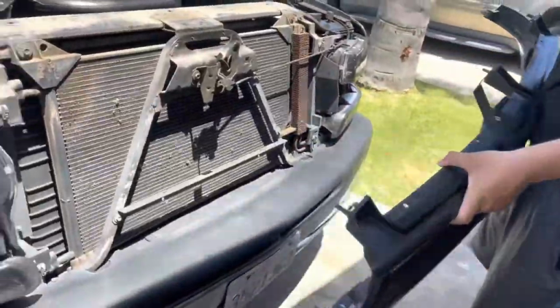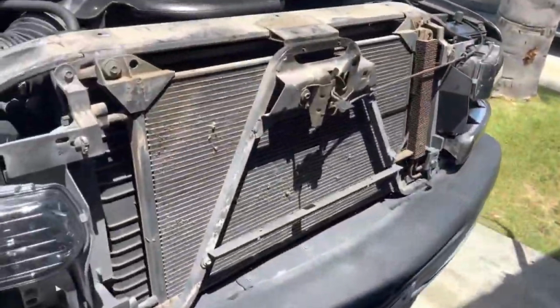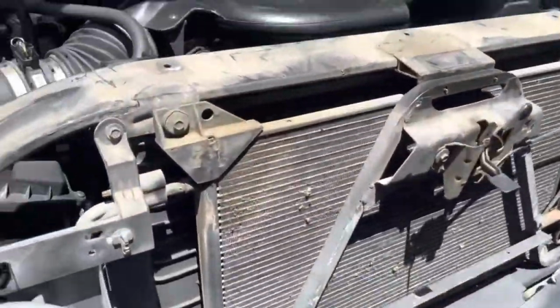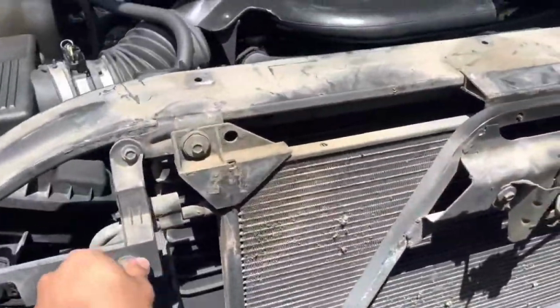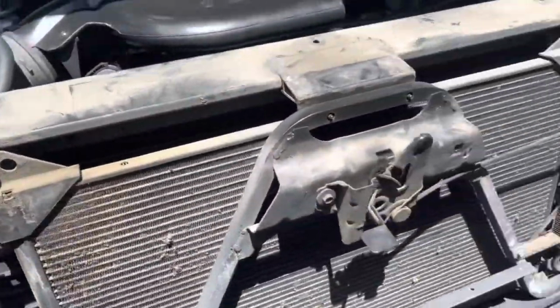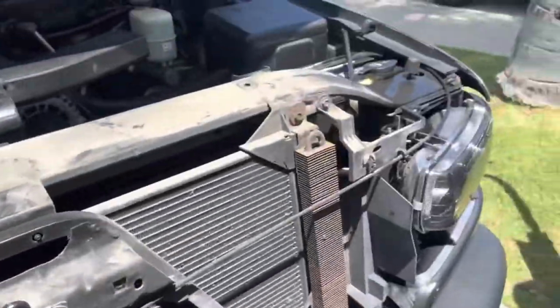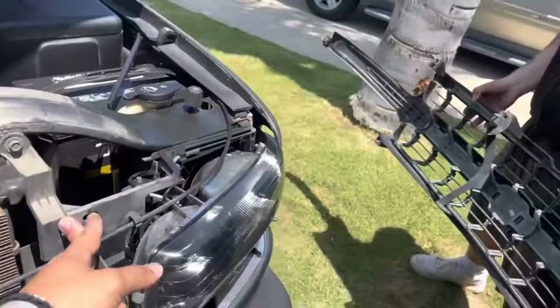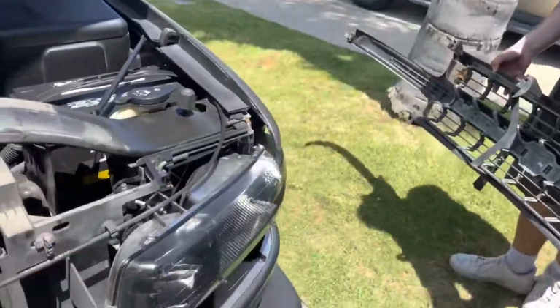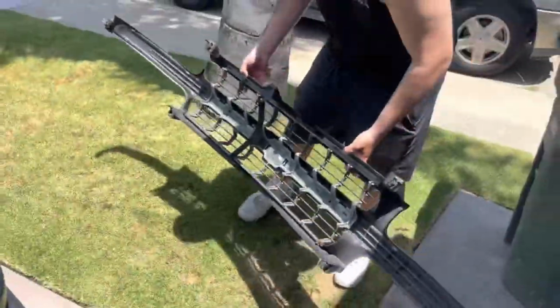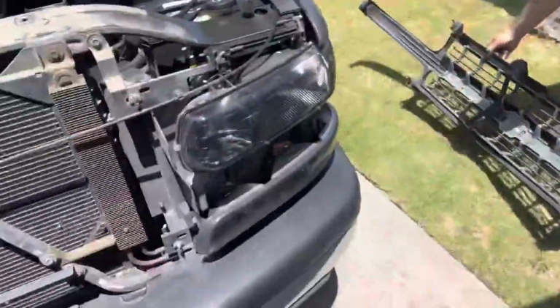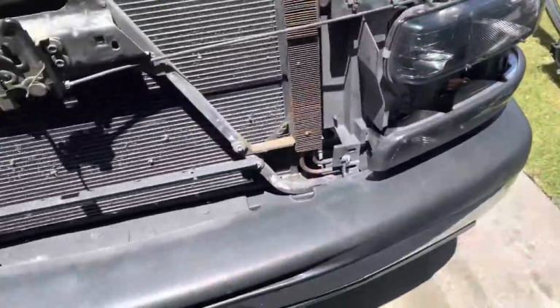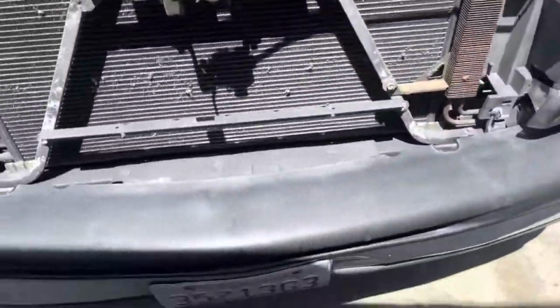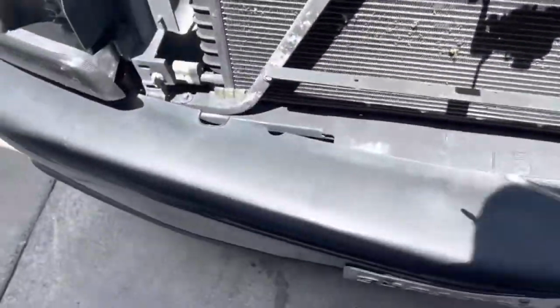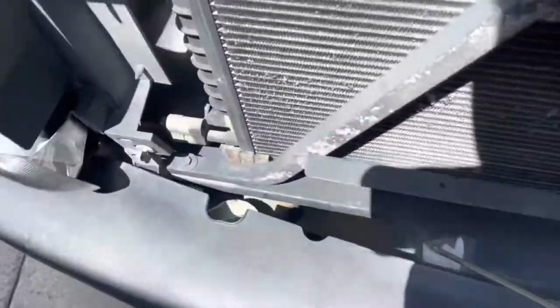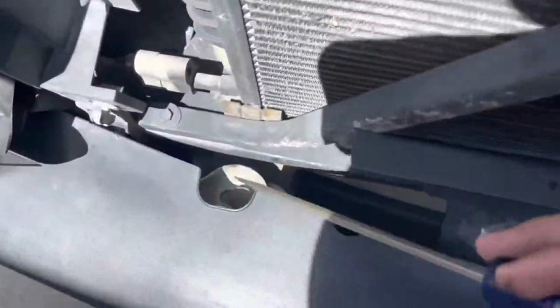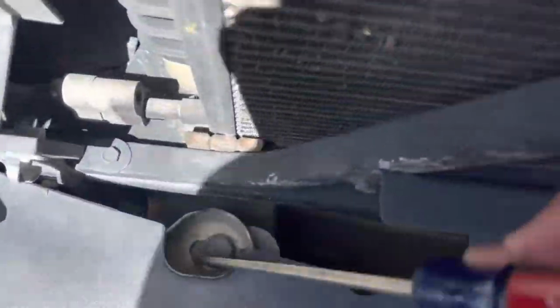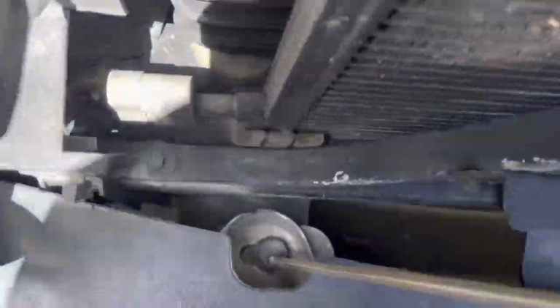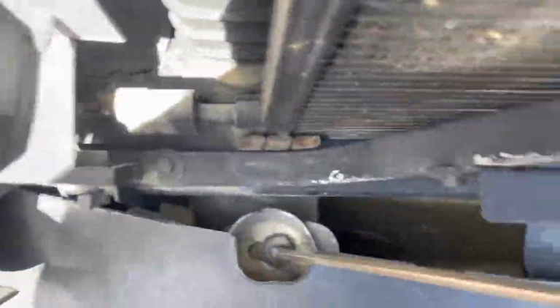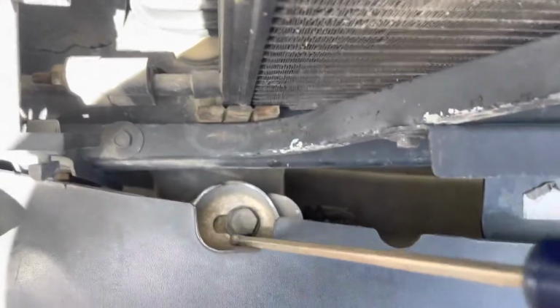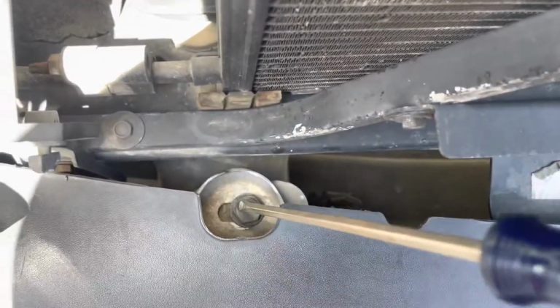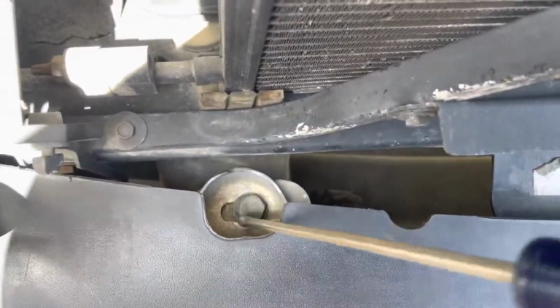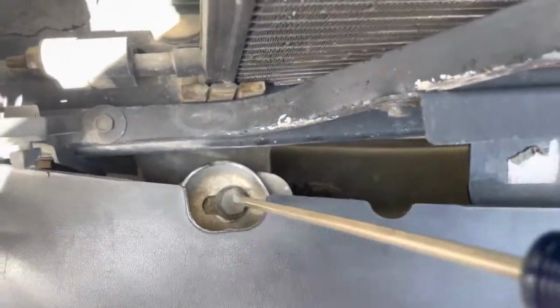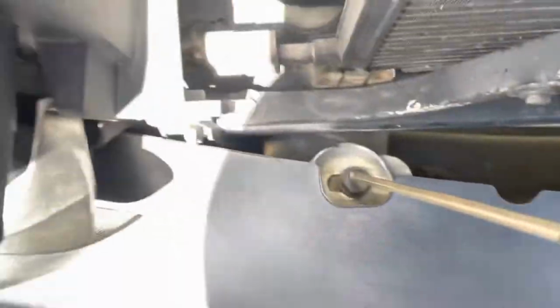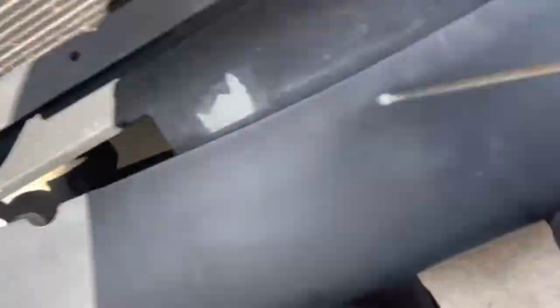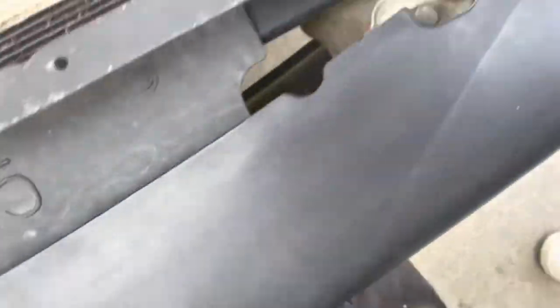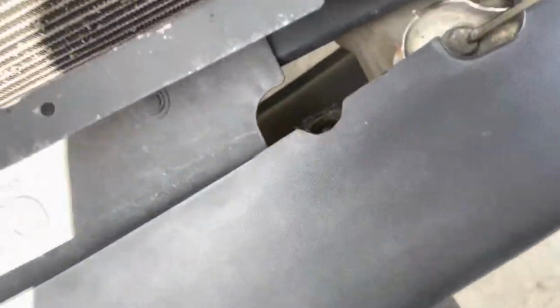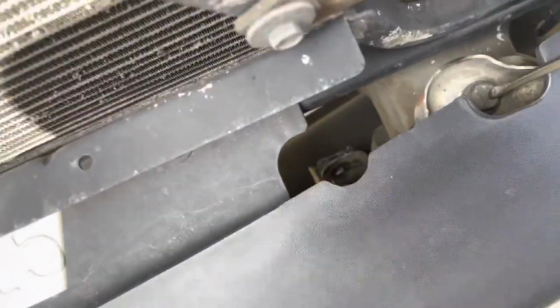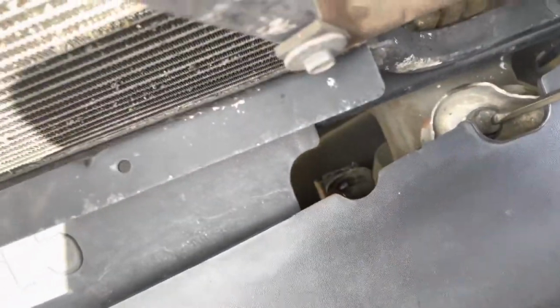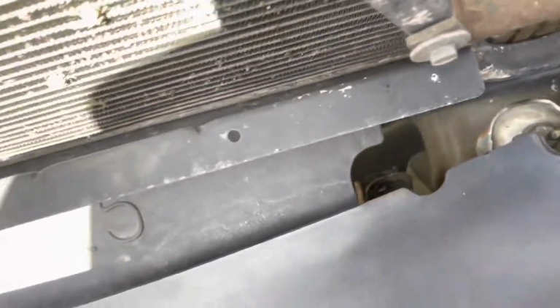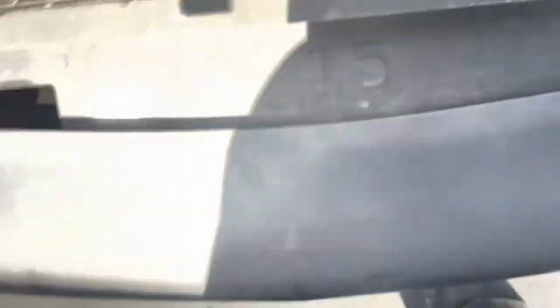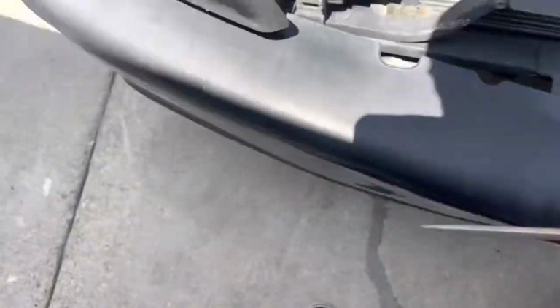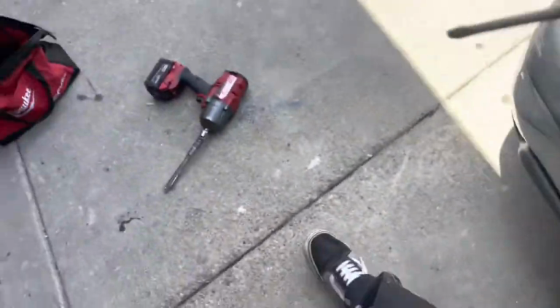Now that the grill's off - just four screw things right here - next we're going to take off the bumper. There's a bolt here, one here, one here, and then two on the other side.